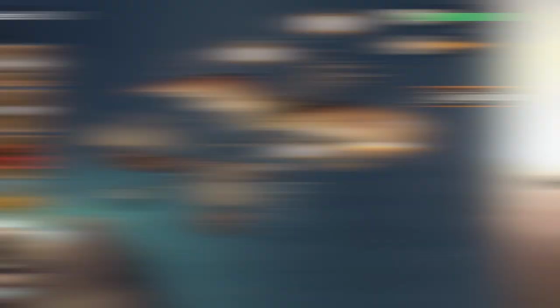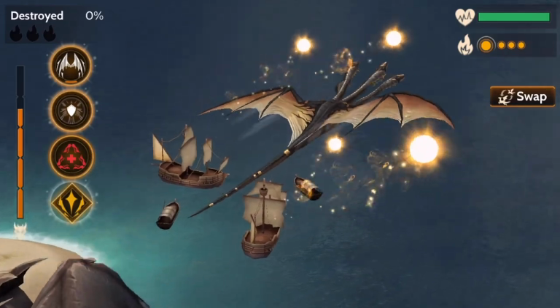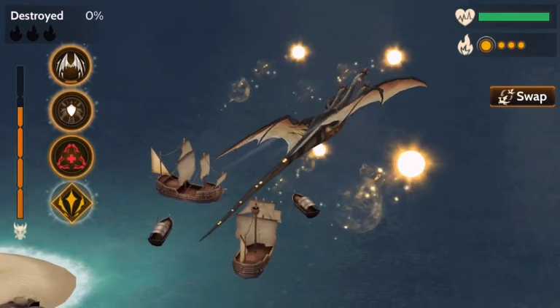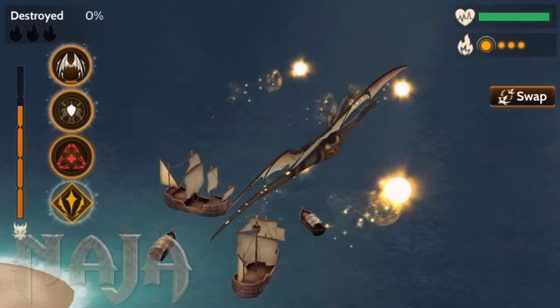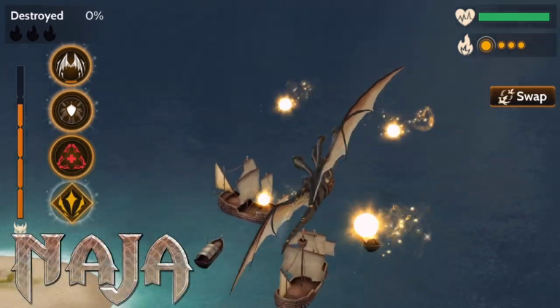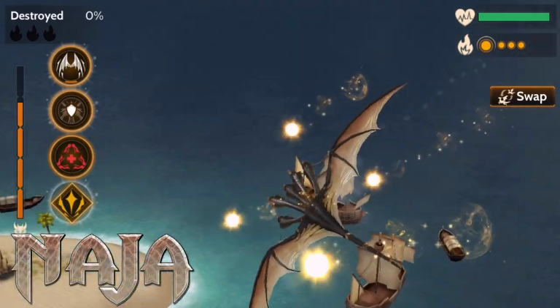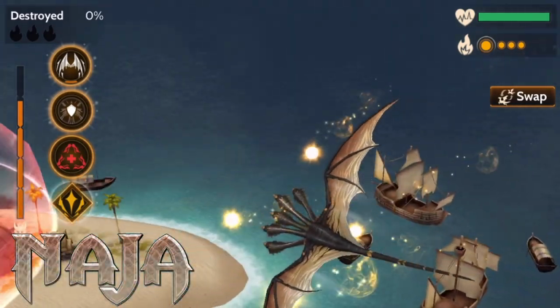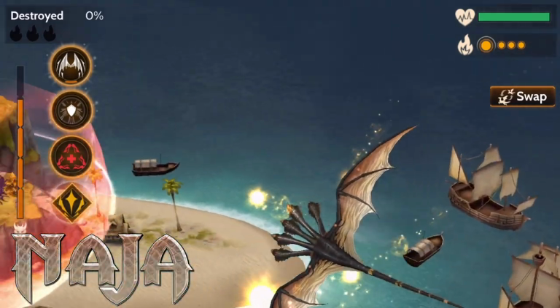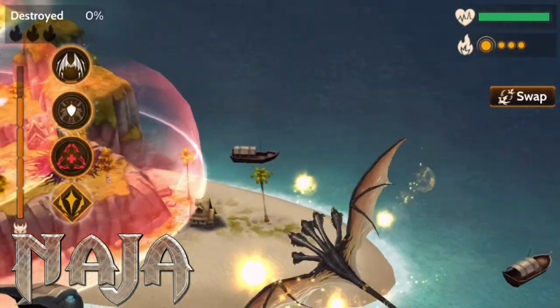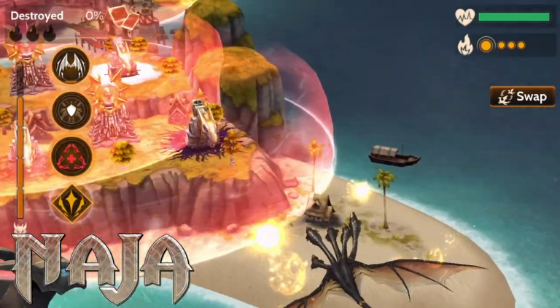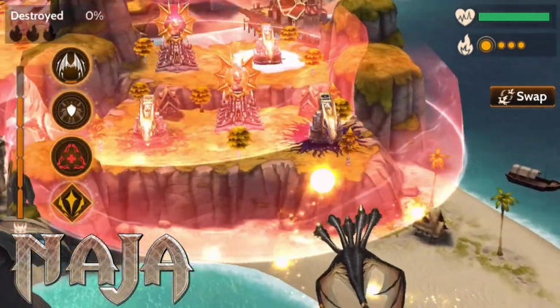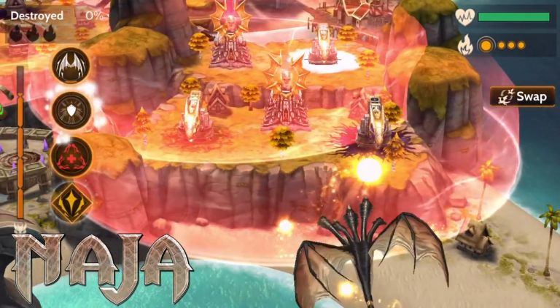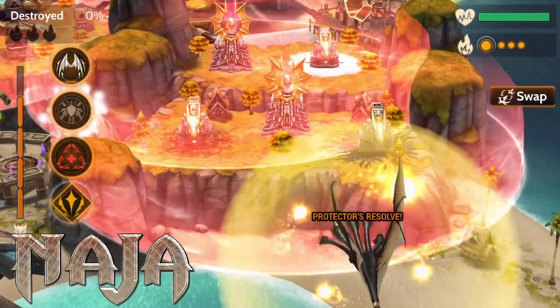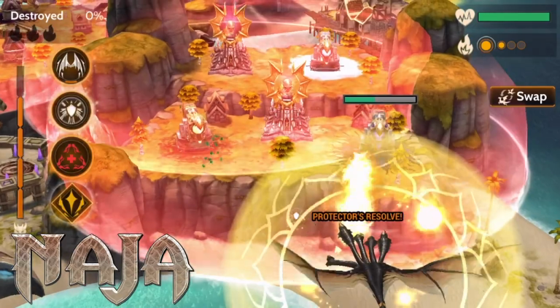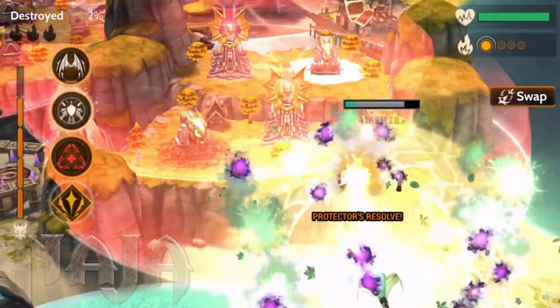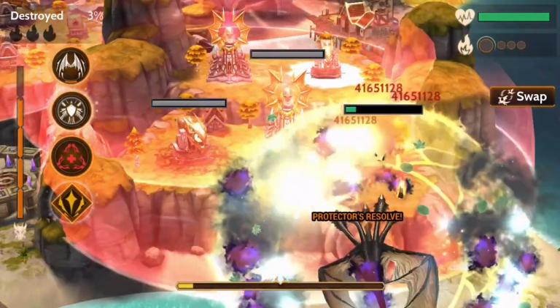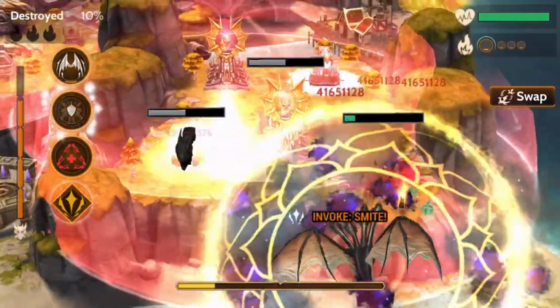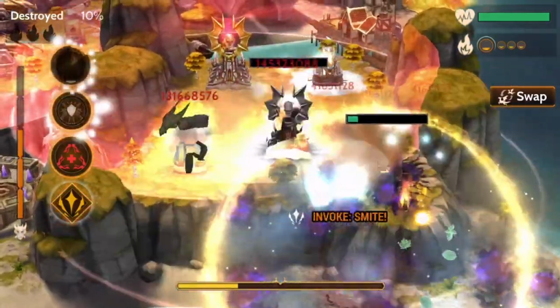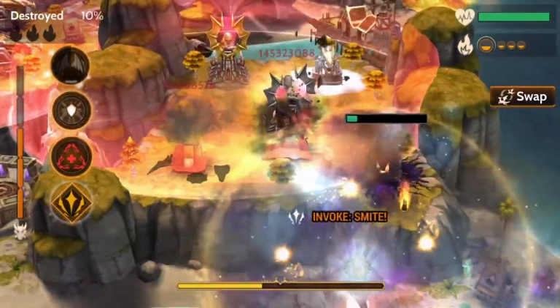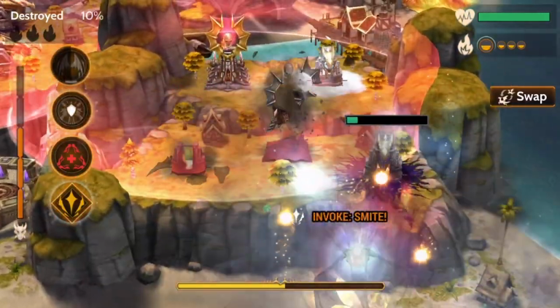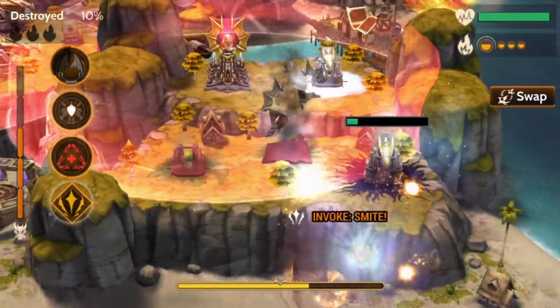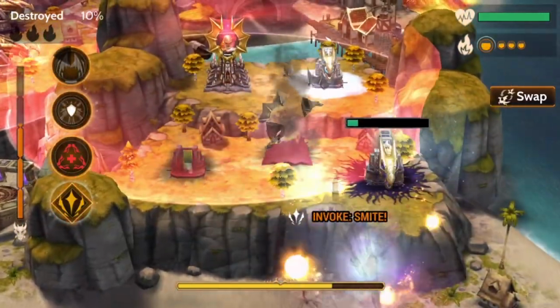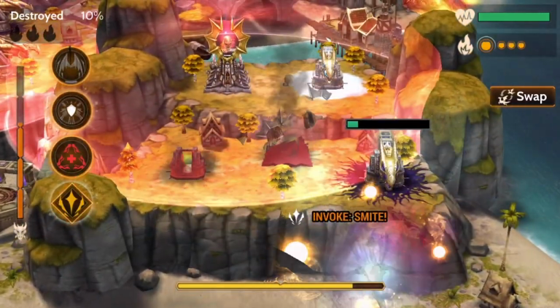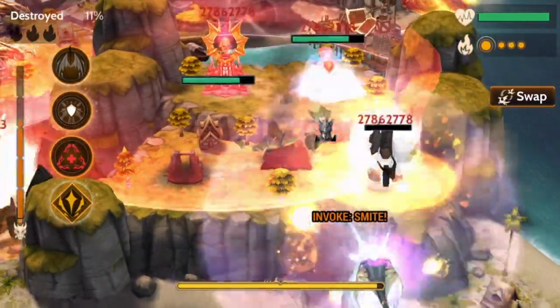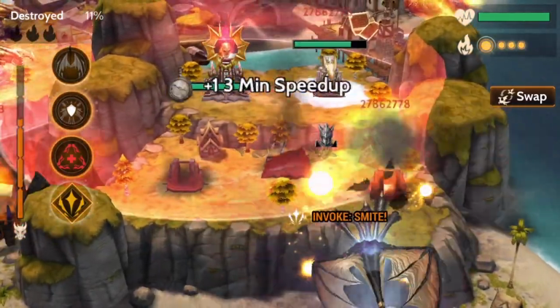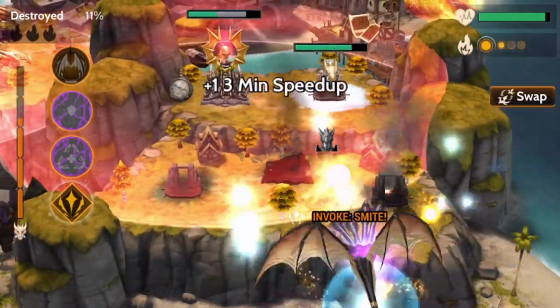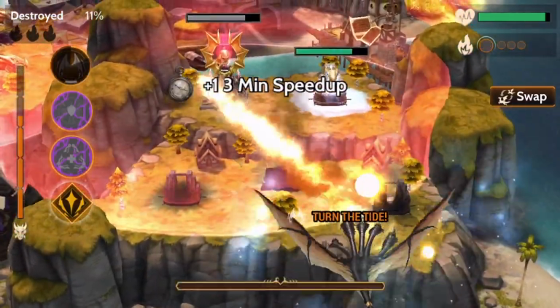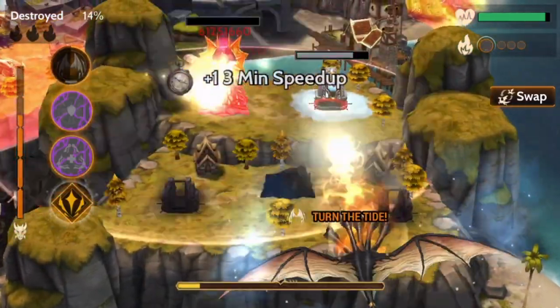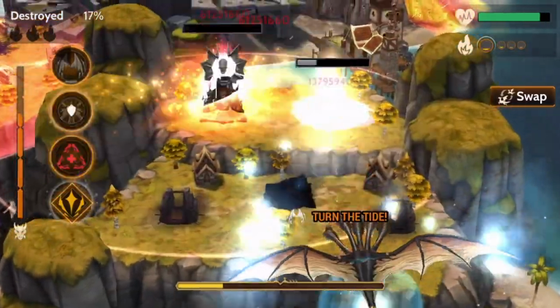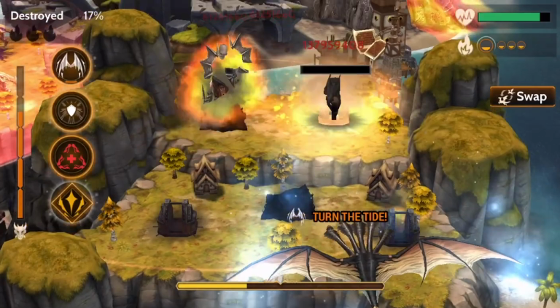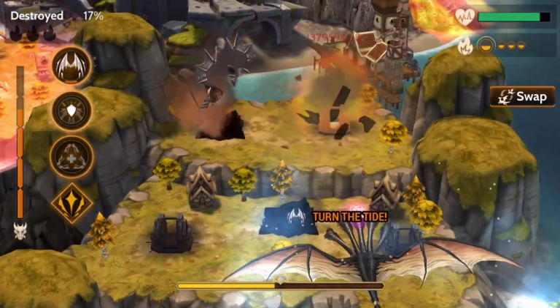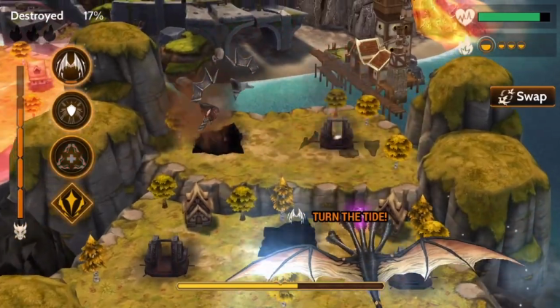Naja is a precision-based invoker that relies on its breath attack and Invoke spell to take down towers. Naja's empowered attack is Invoke Smite, which will destroy most towers in a small area.